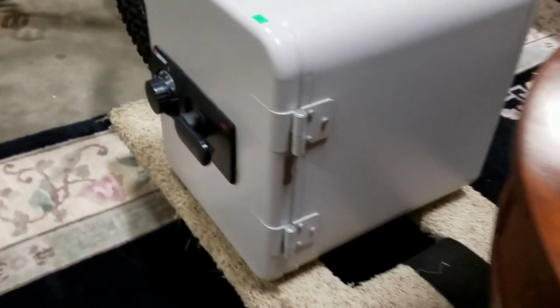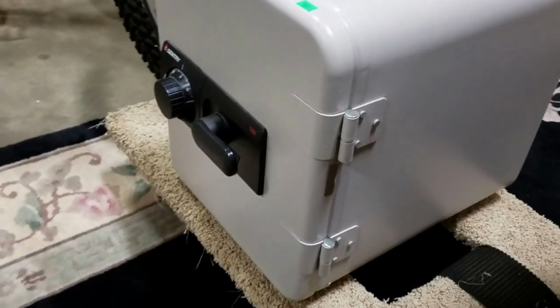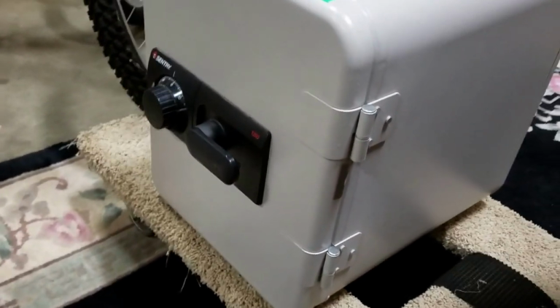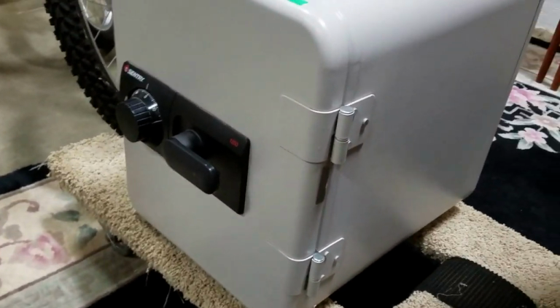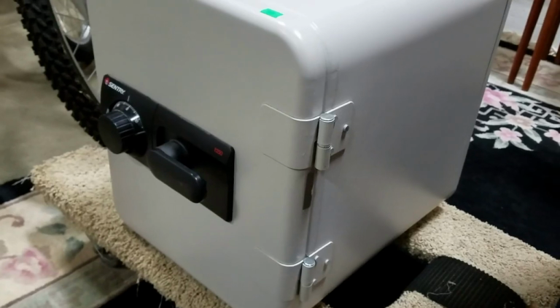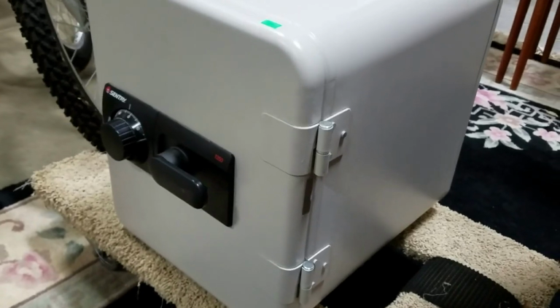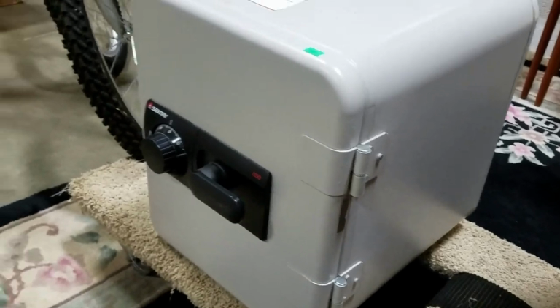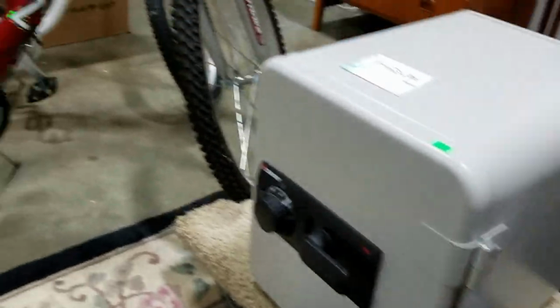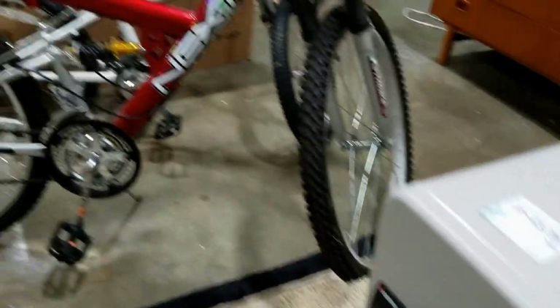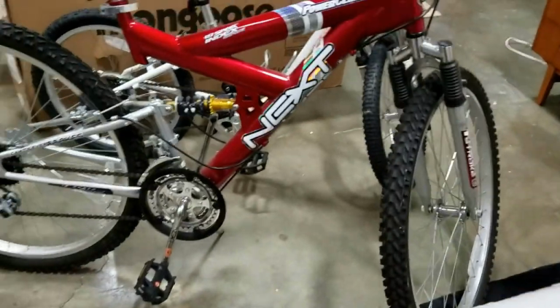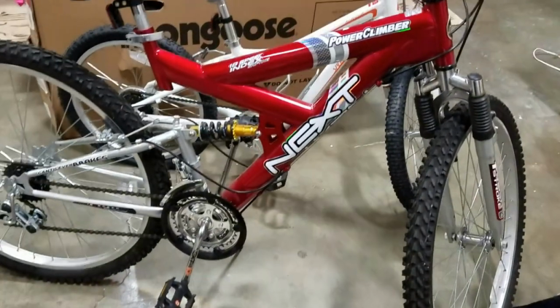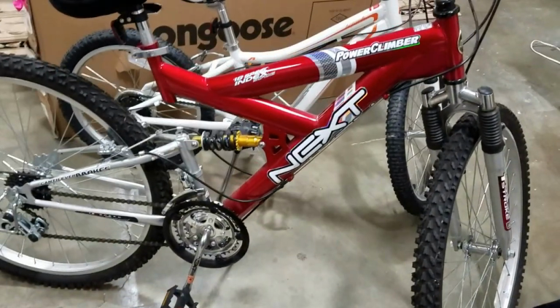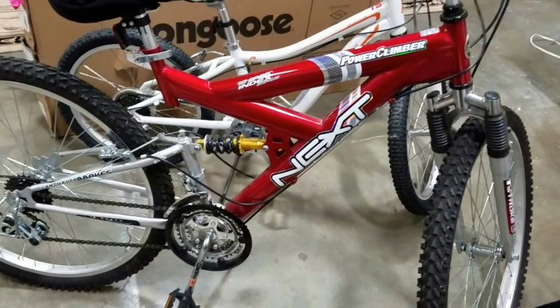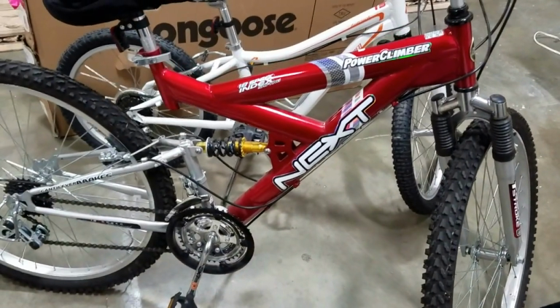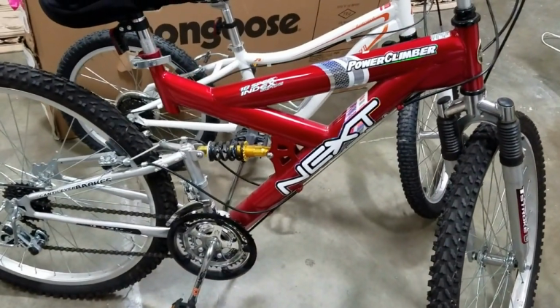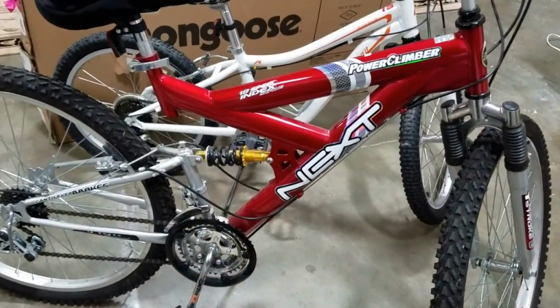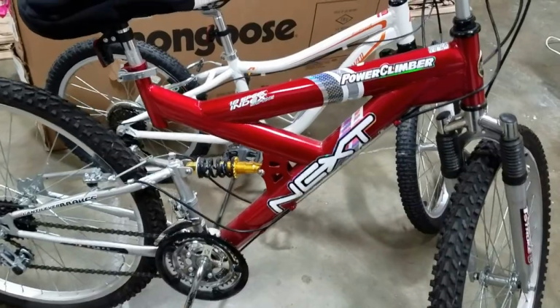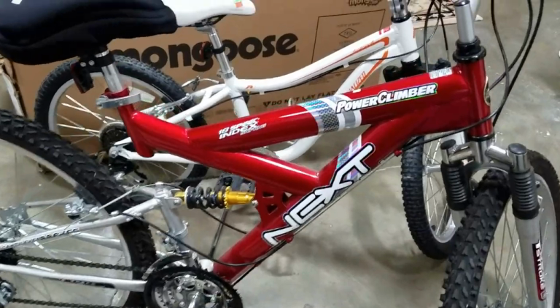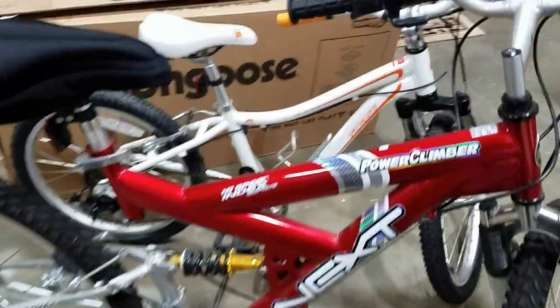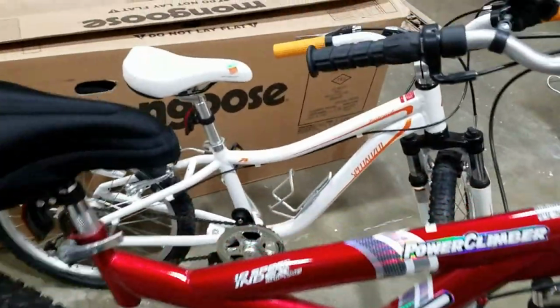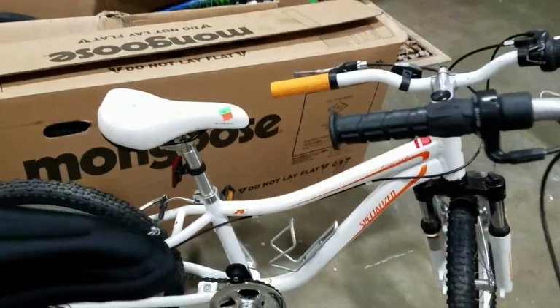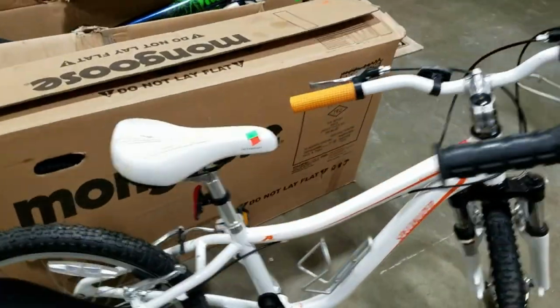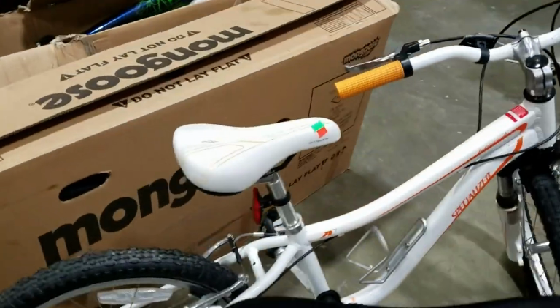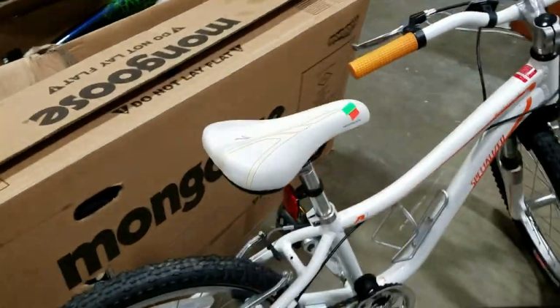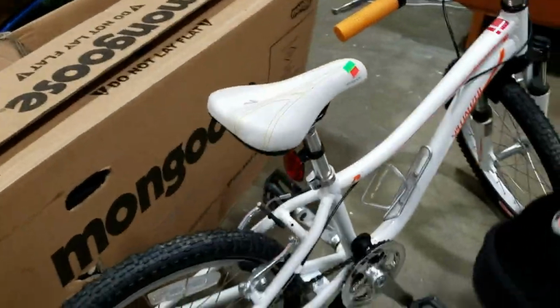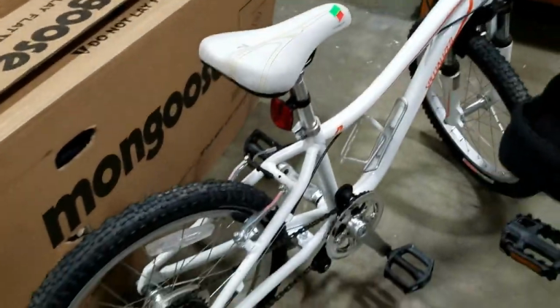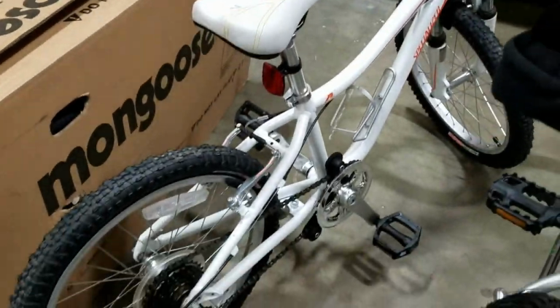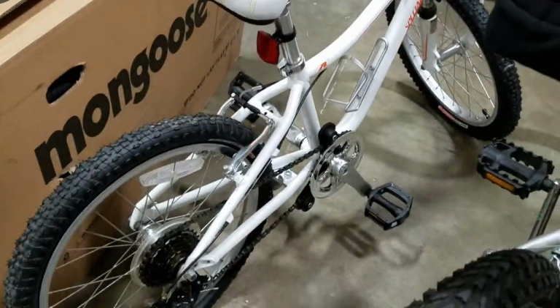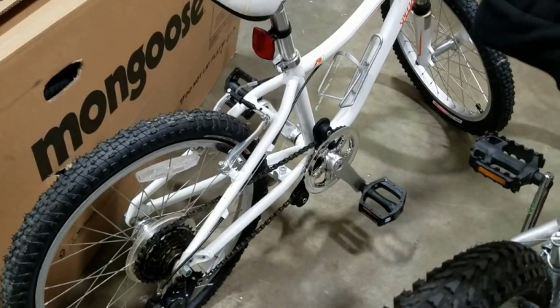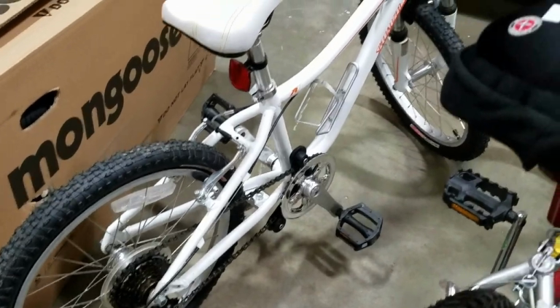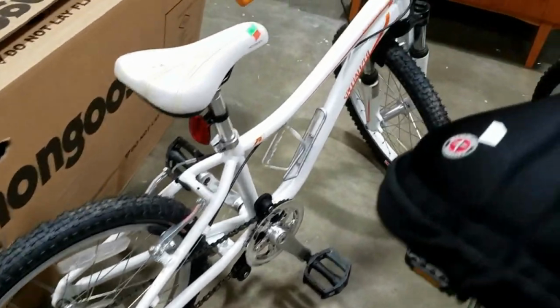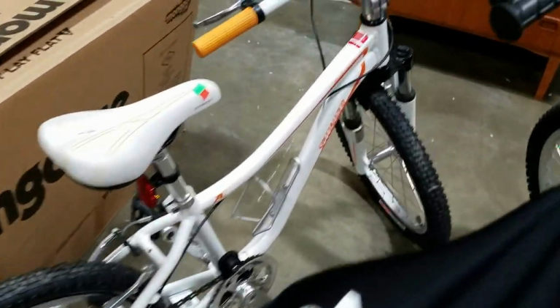We have a nice Sentry fire safe, combination safe. Next, the Power Climber mountain bike in excellent condition. We also have the specialized youth bike, six speed, which is very cool.